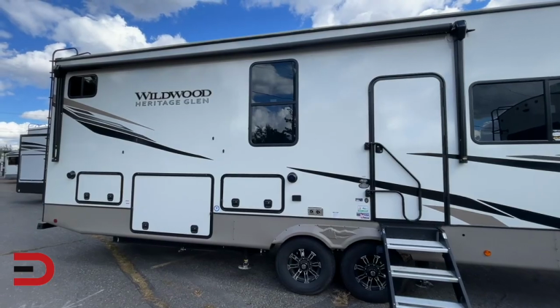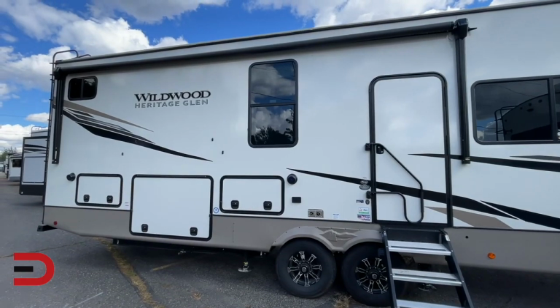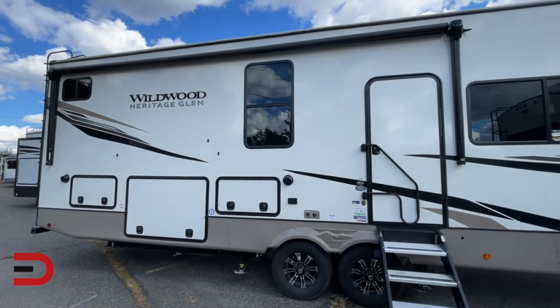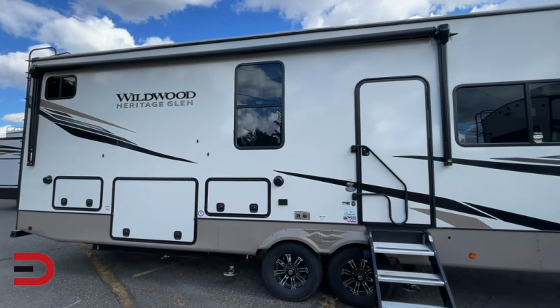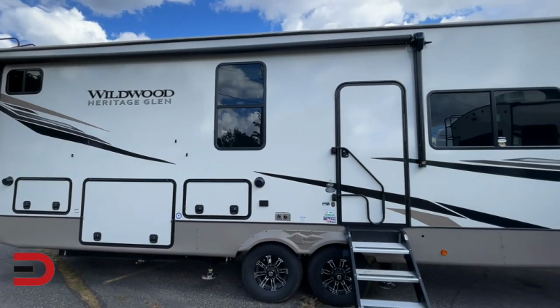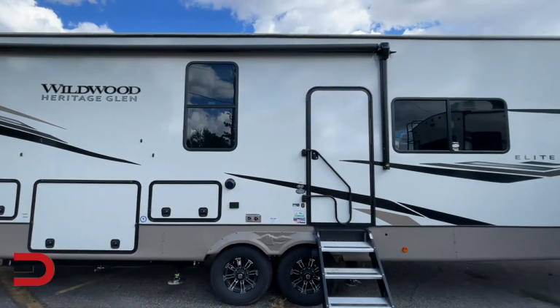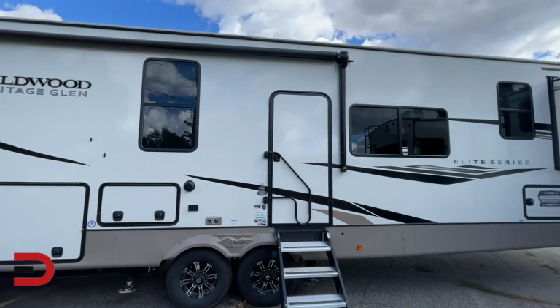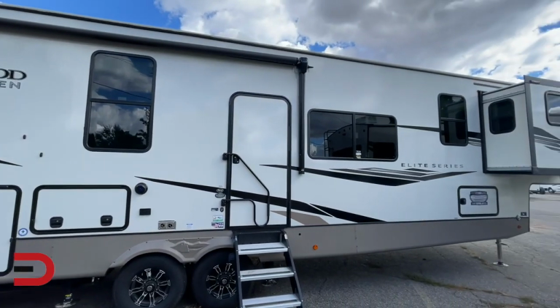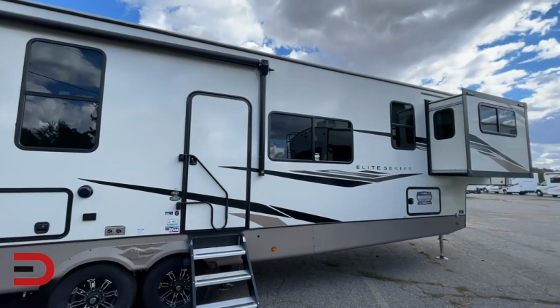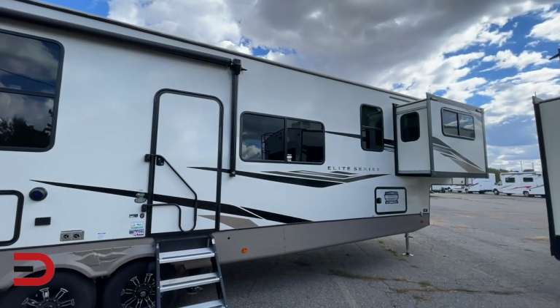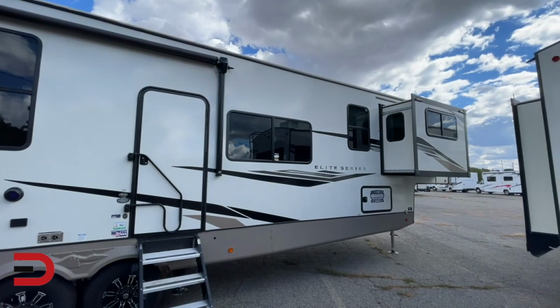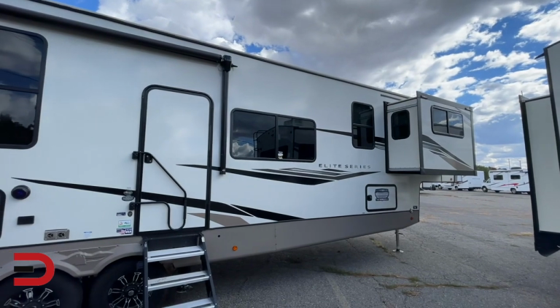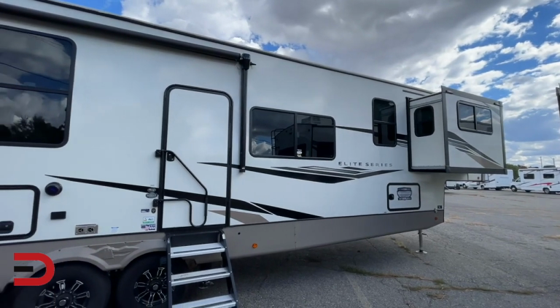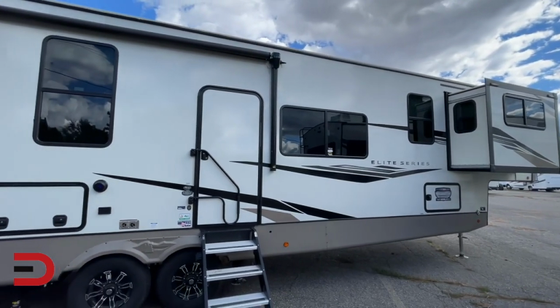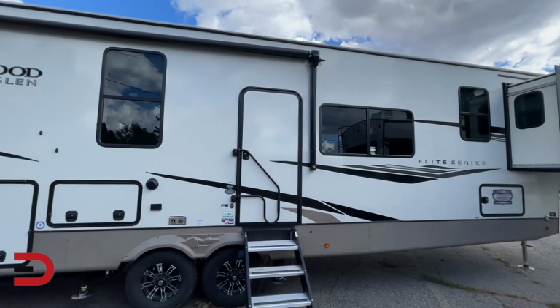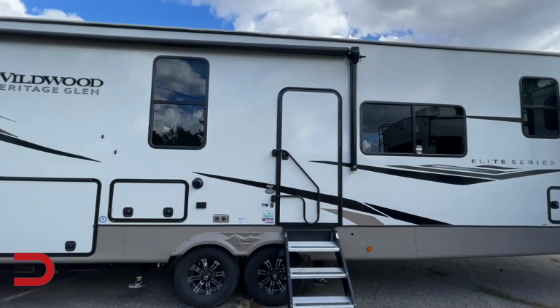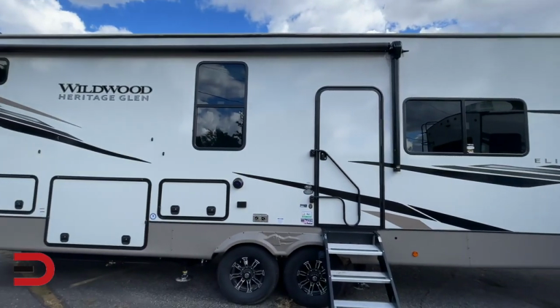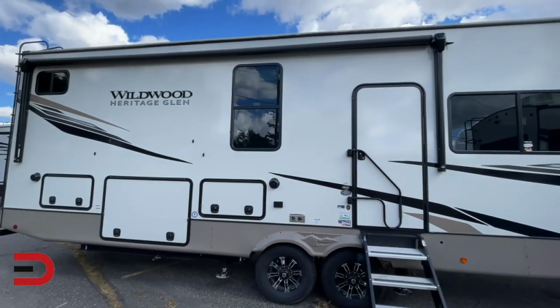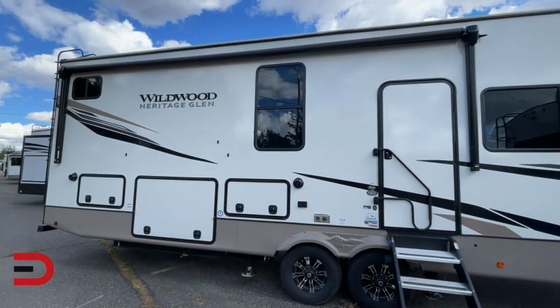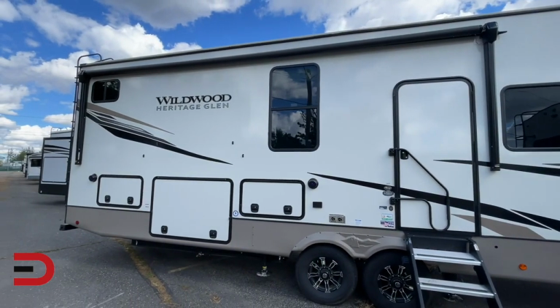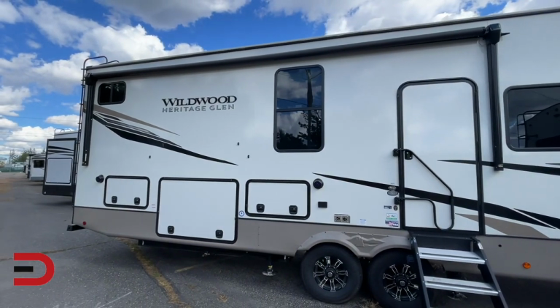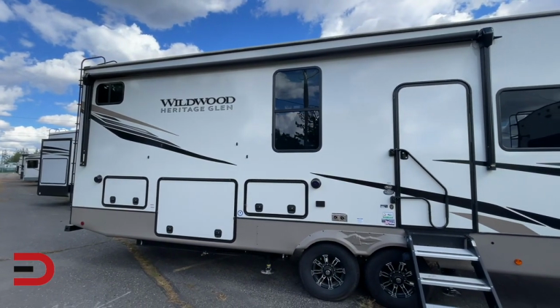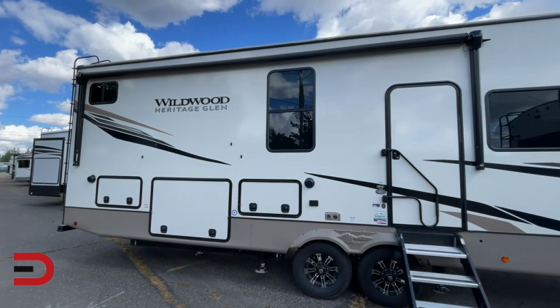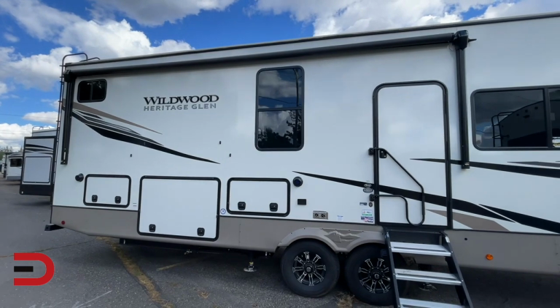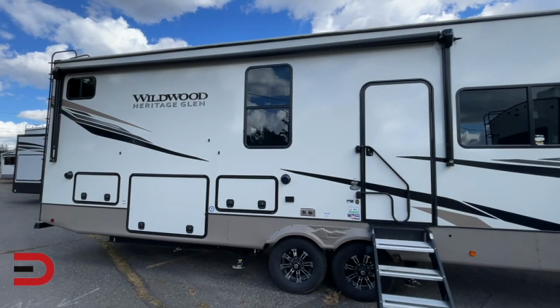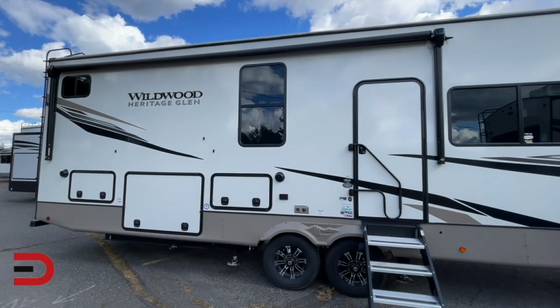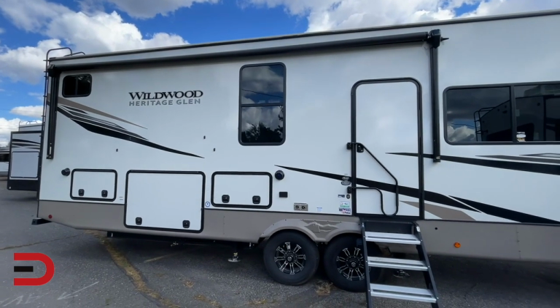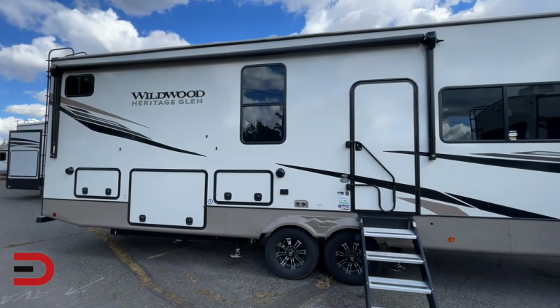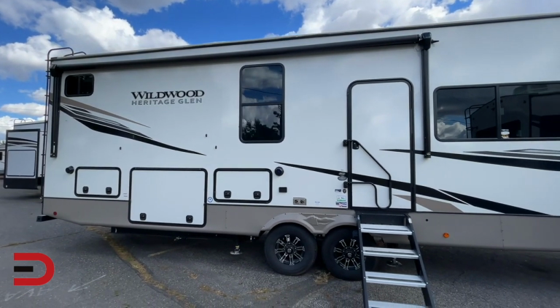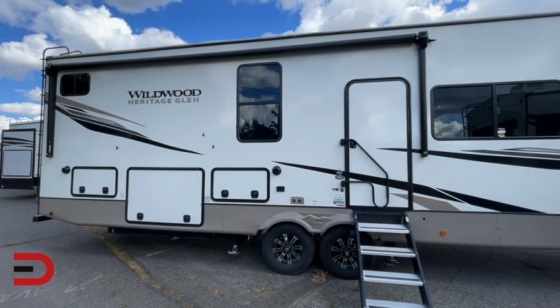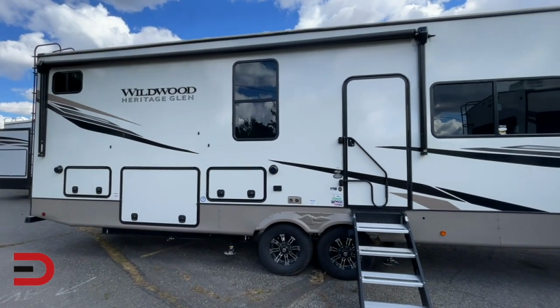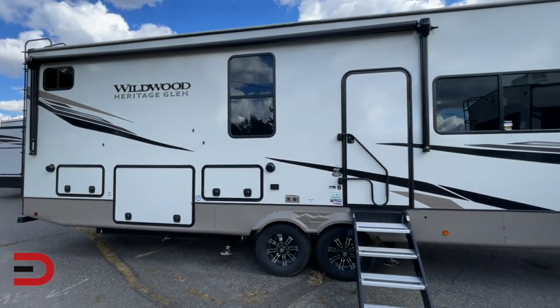One more set of numbers for you. This unit is 43 feet, 9 inches long and 8 feet wide. We'll go inside and show you how they've utilized the space — there is nothing wasted inside. Plenty of room to enjoy your adventure.